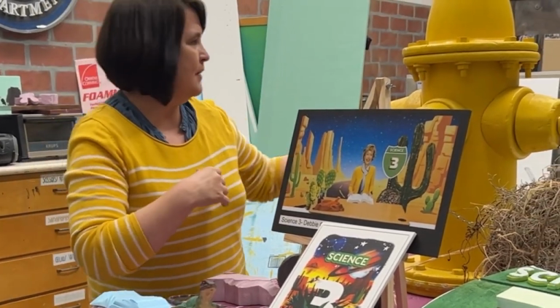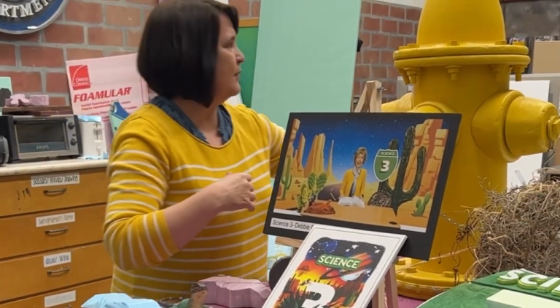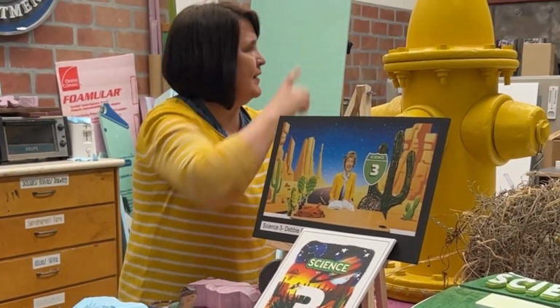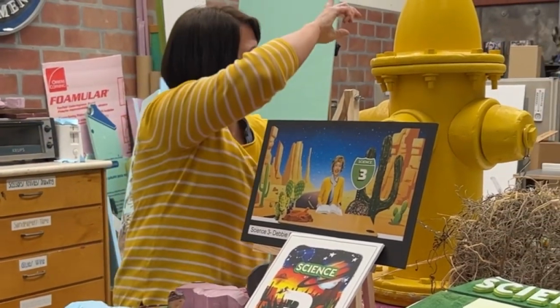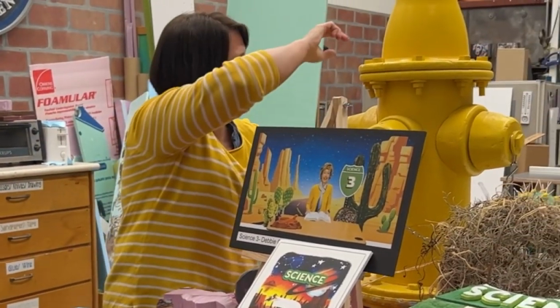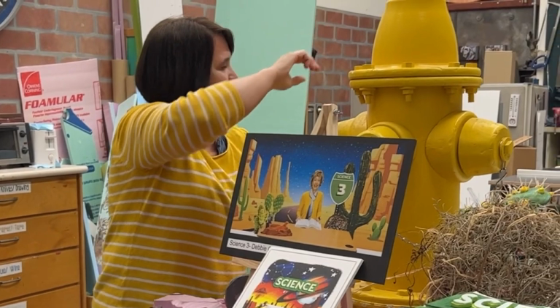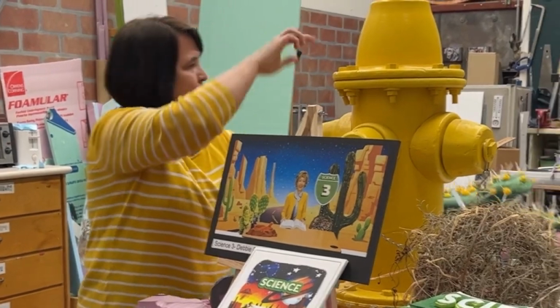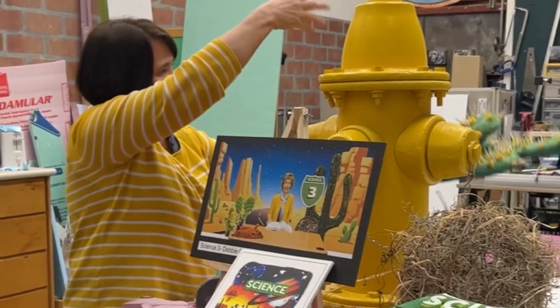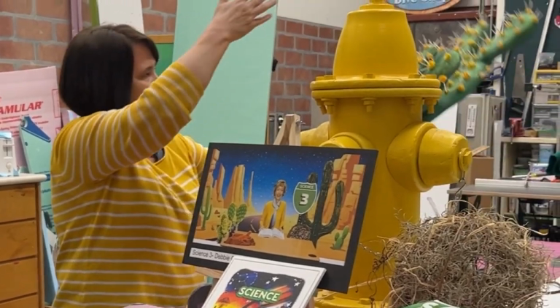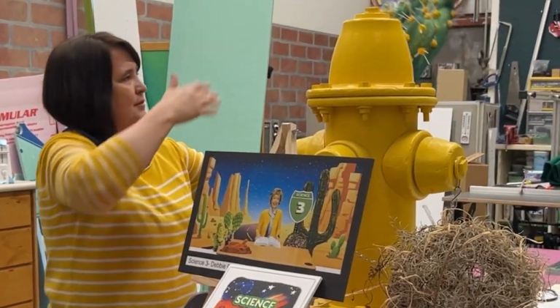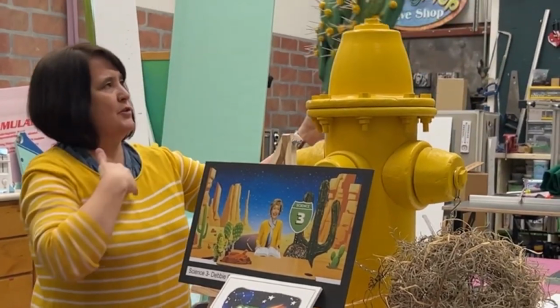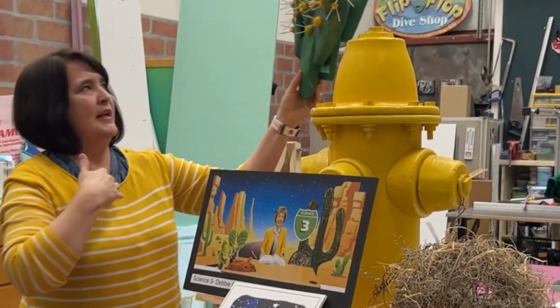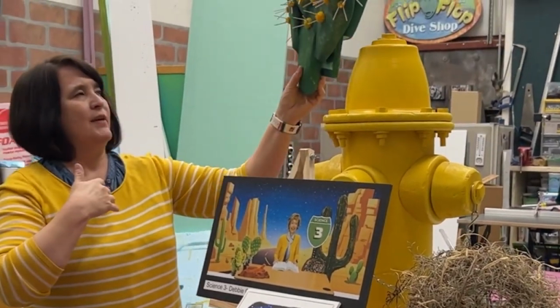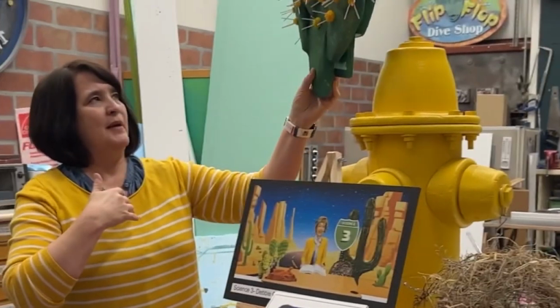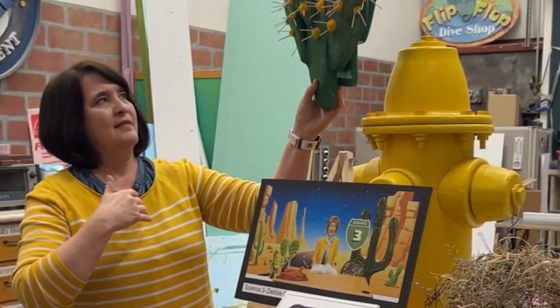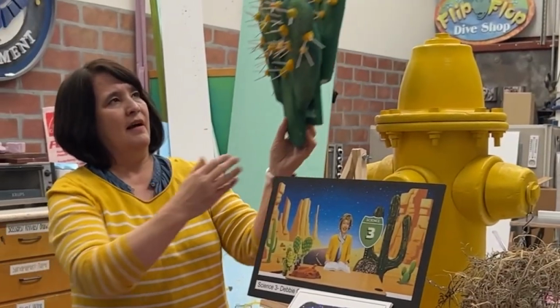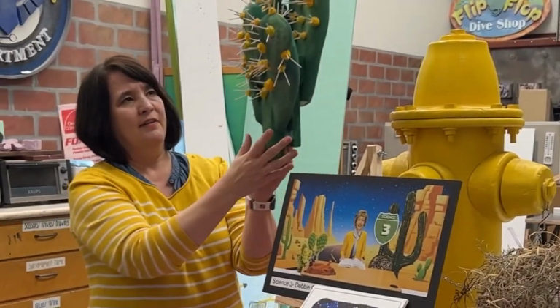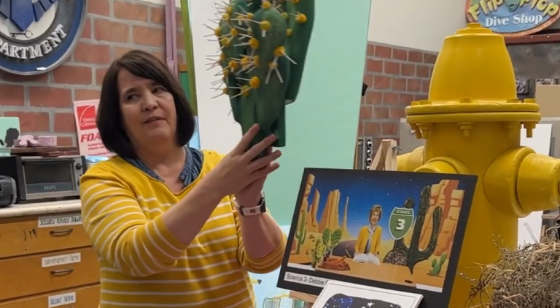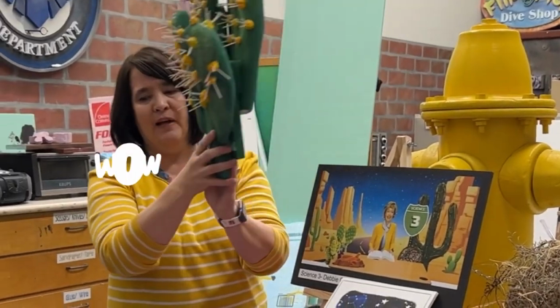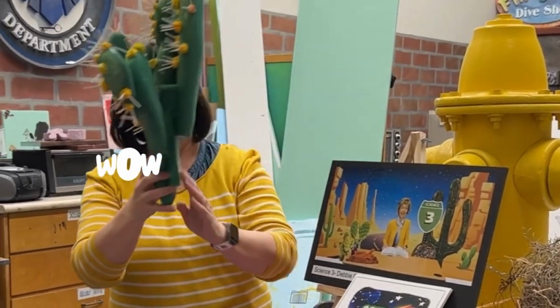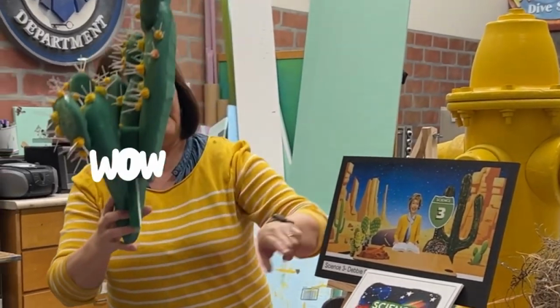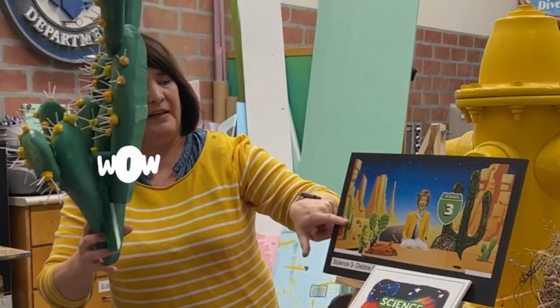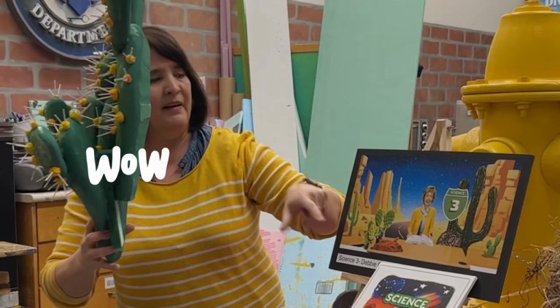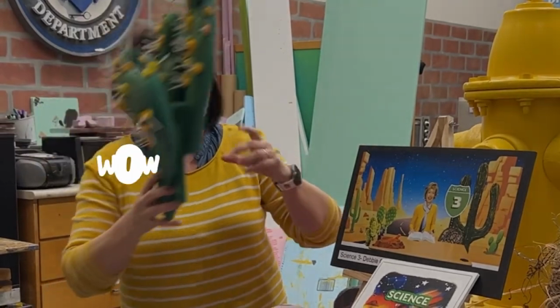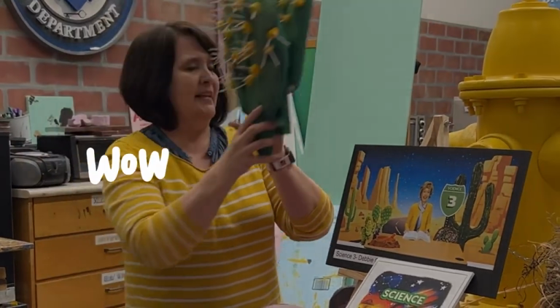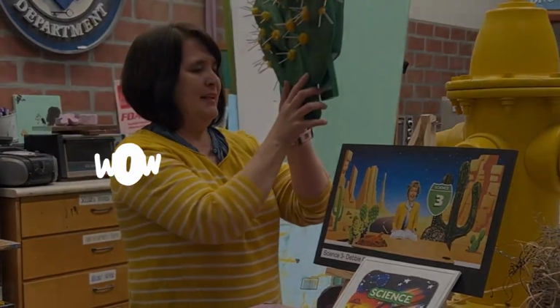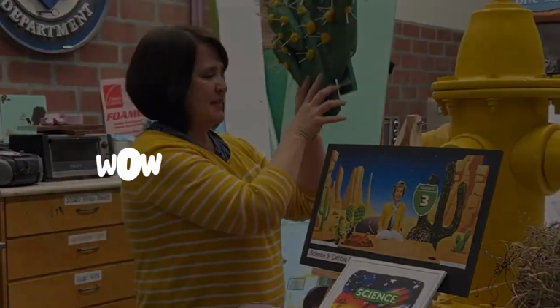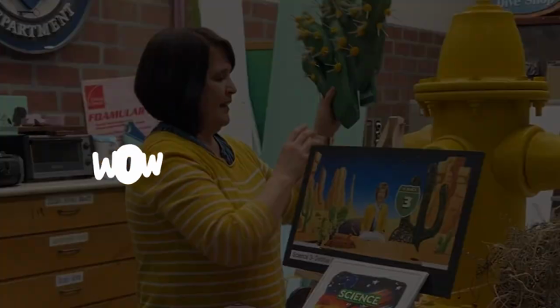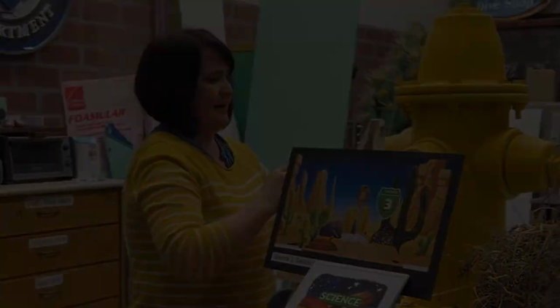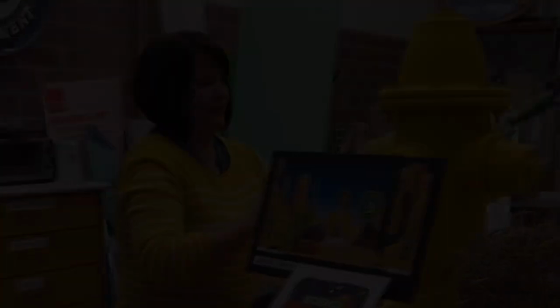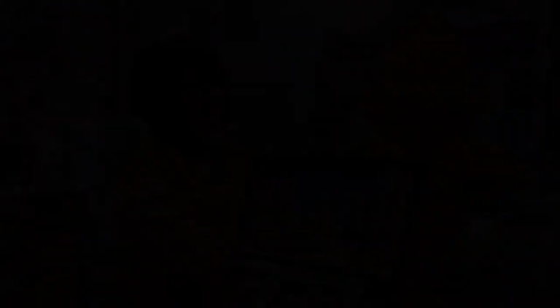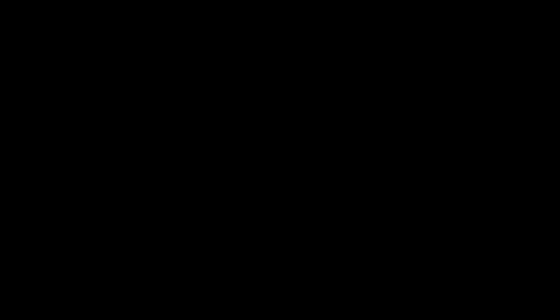We have the cactus back there. This is Russell — I'm Jody. Russell made this for us, and he also put together a tumbleweed.